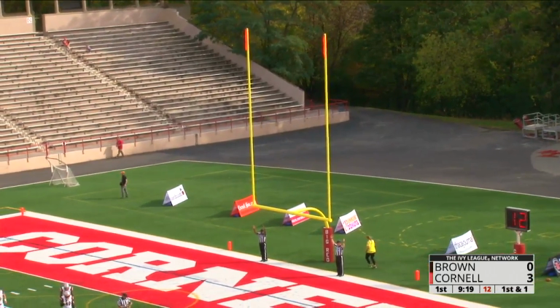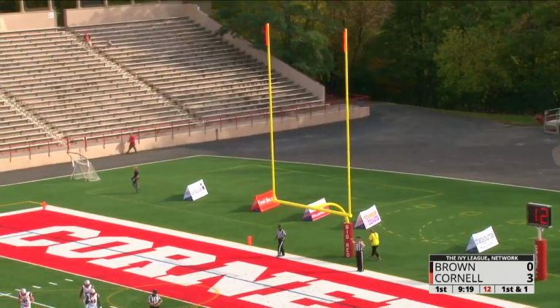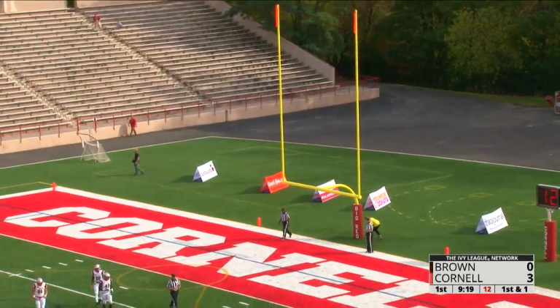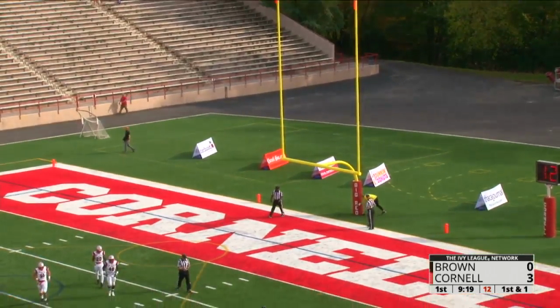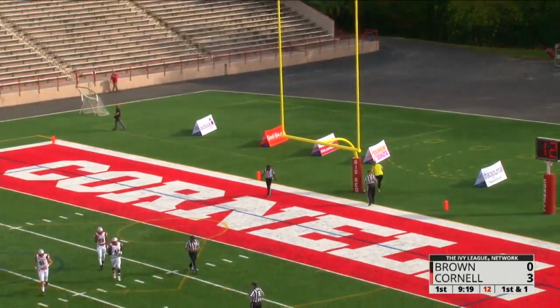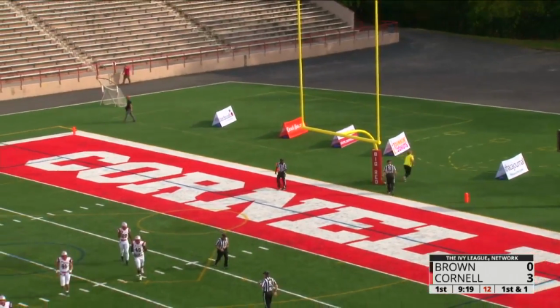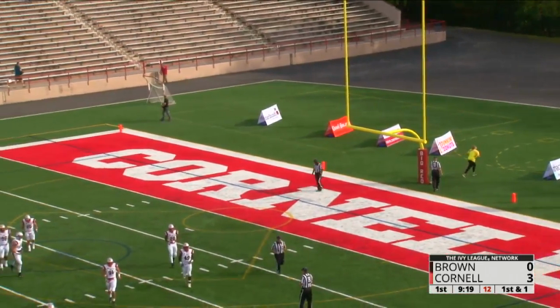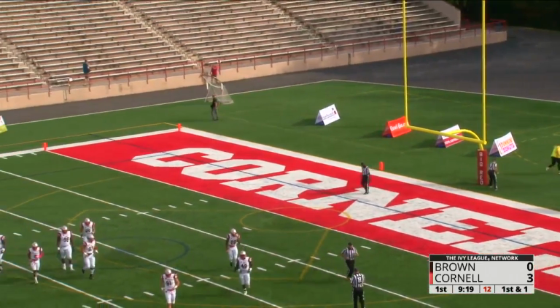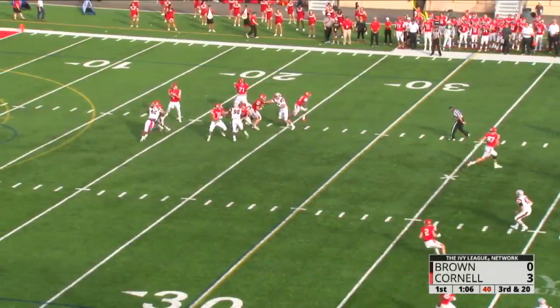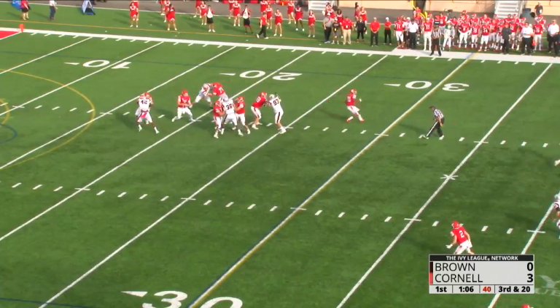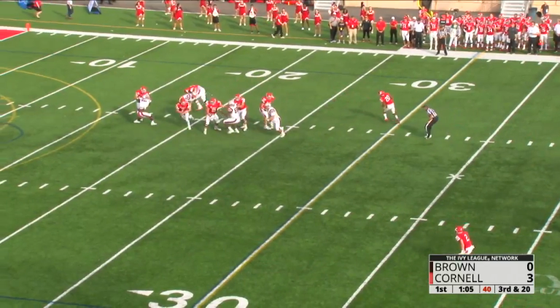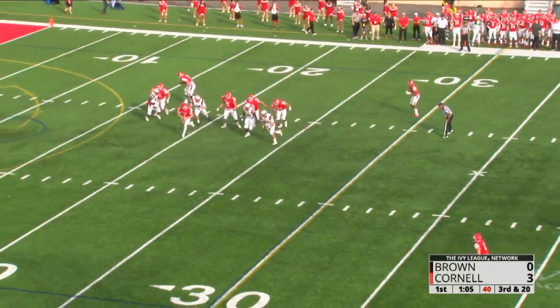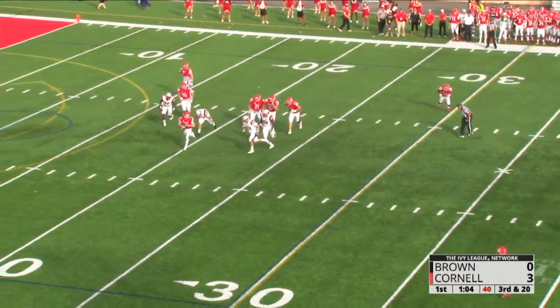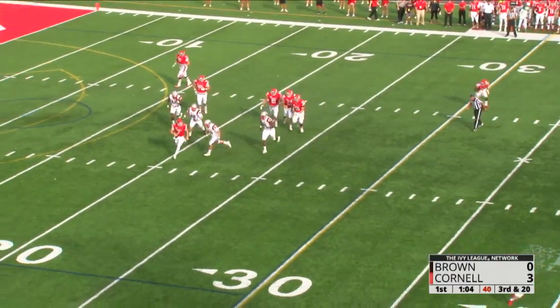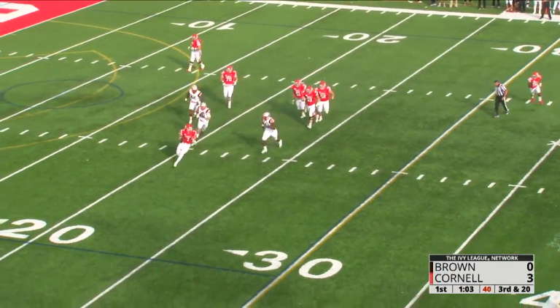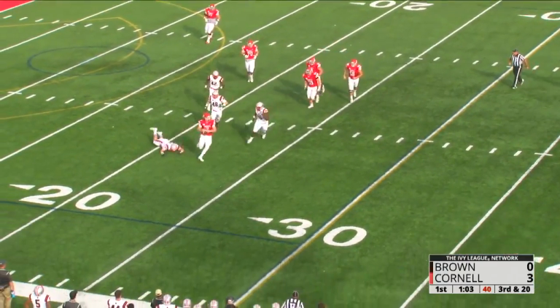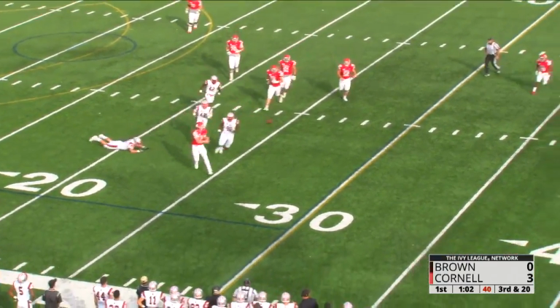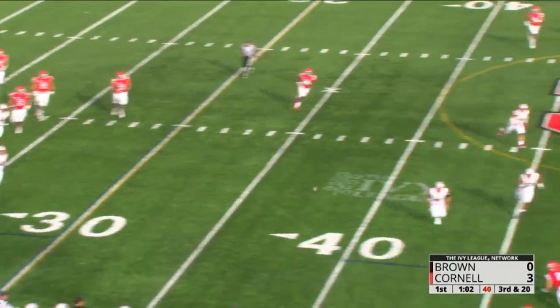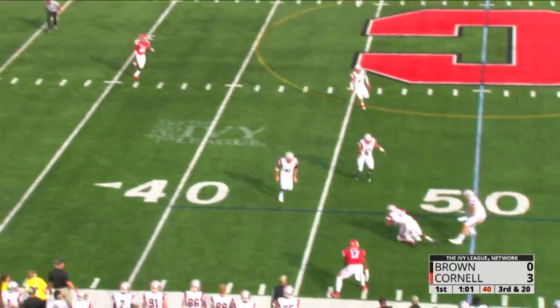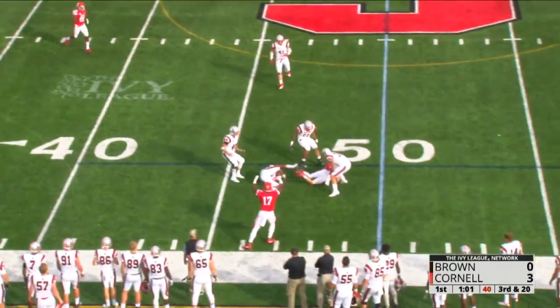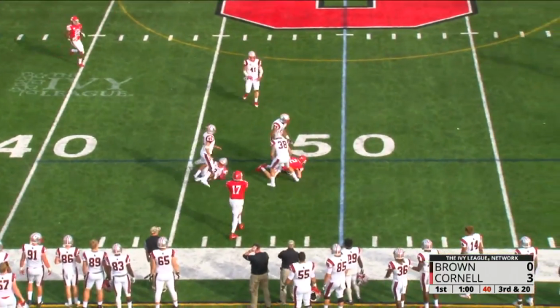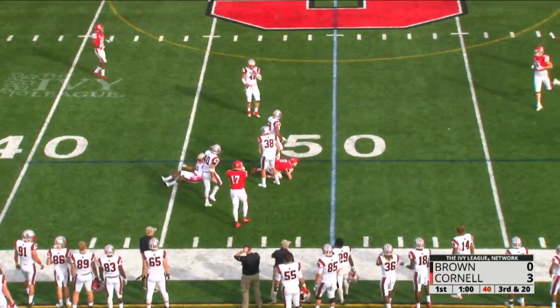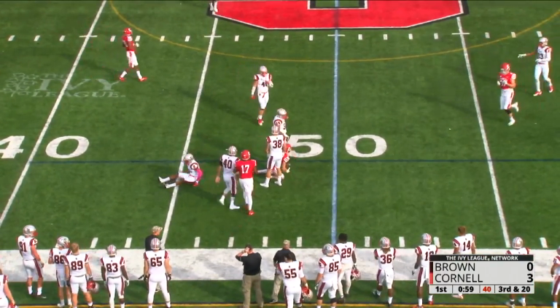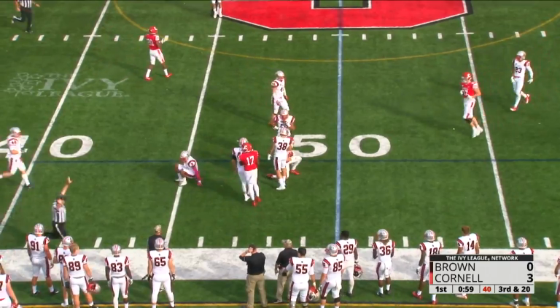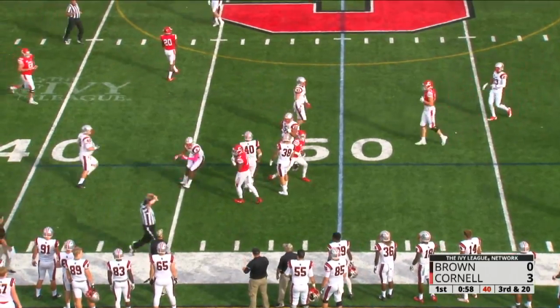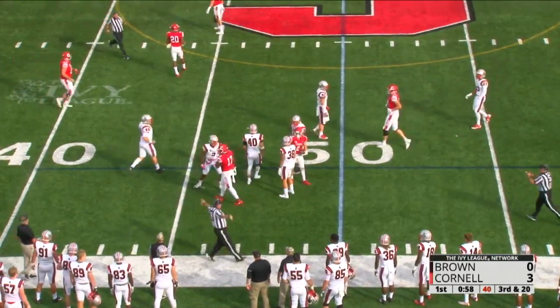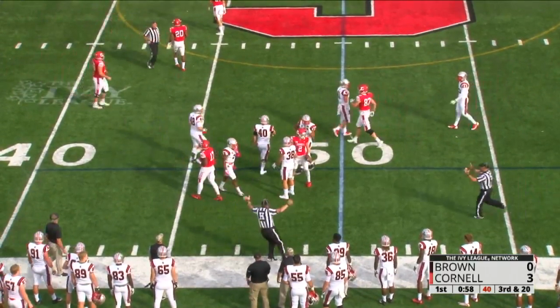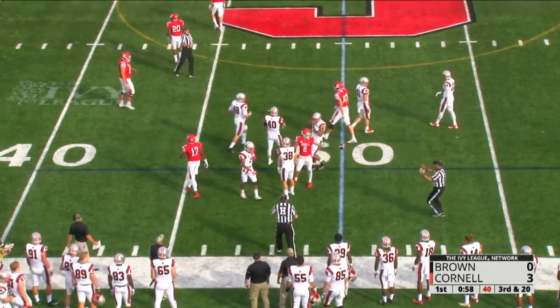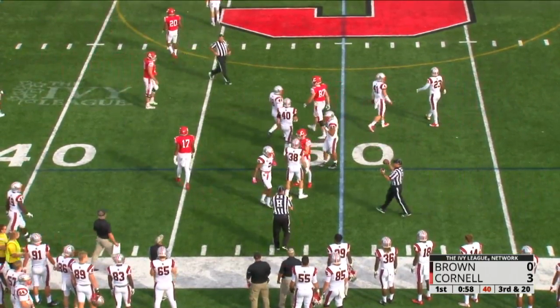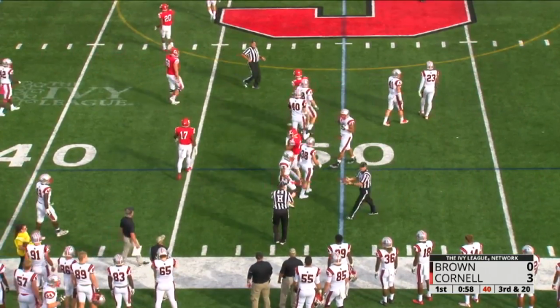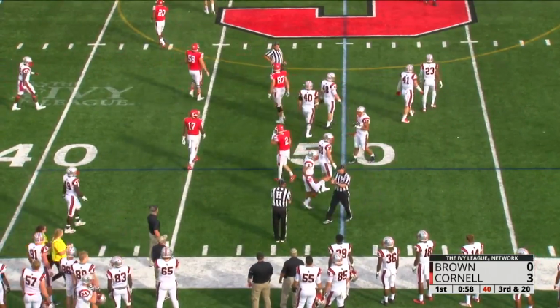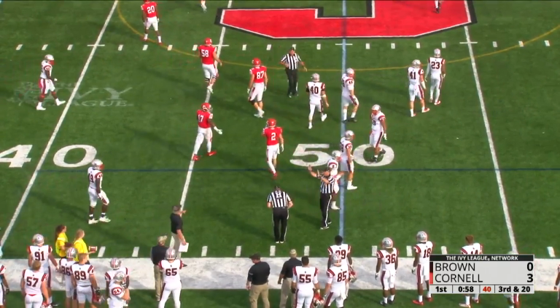With five minutes and 51 seconds gone by in the opening quarter. Off the right hash, Banks is scrambling — he's pressured, he eludes the pressure, he fires a low ball for Peters. Did he catch it? Yes! And if he caught it at the stick, it's going to be a first.